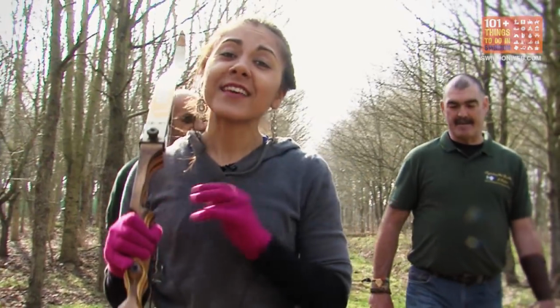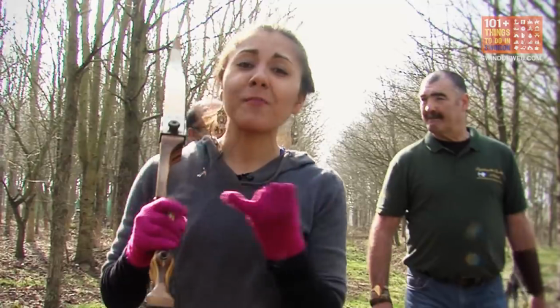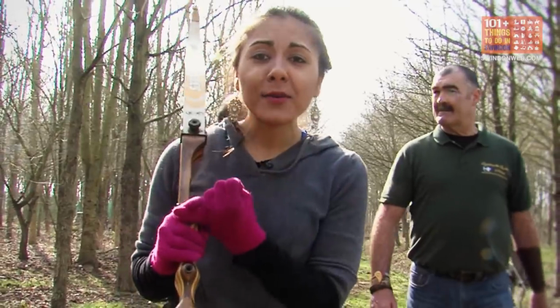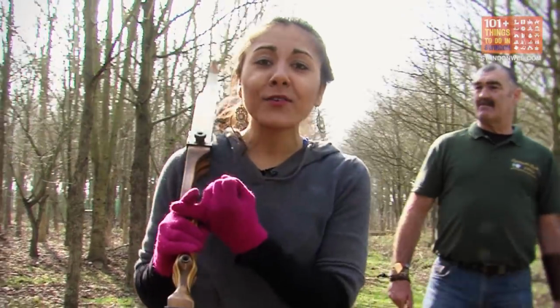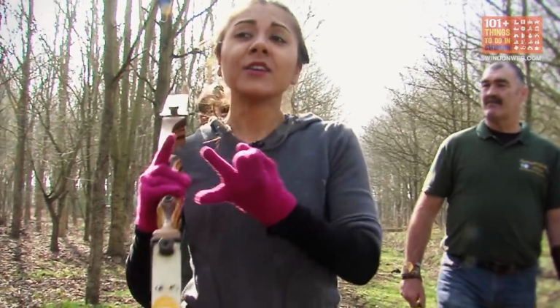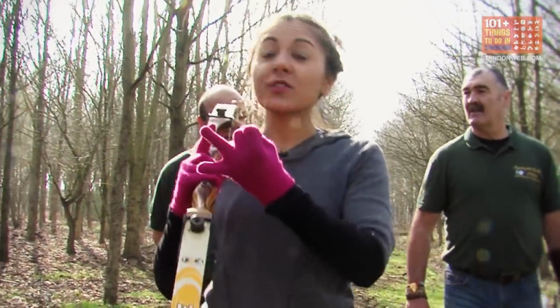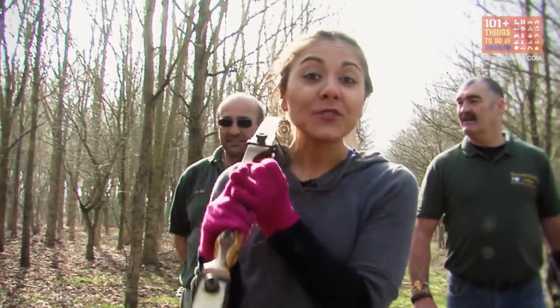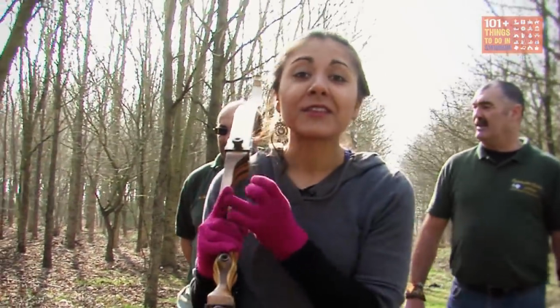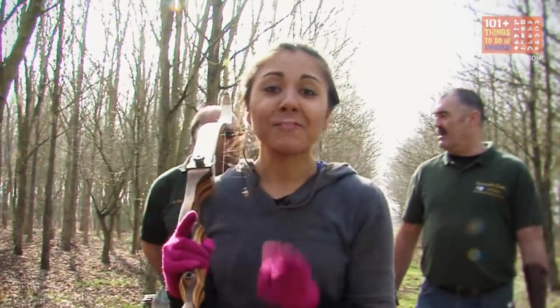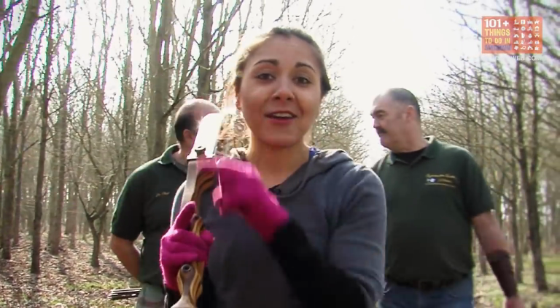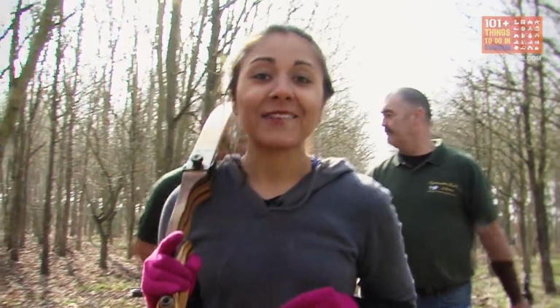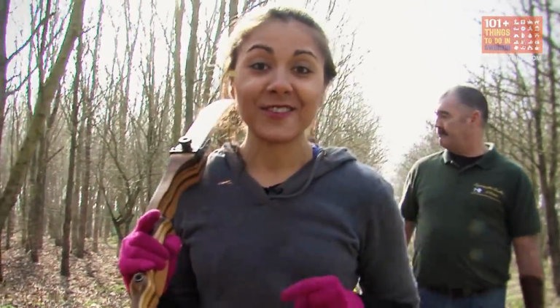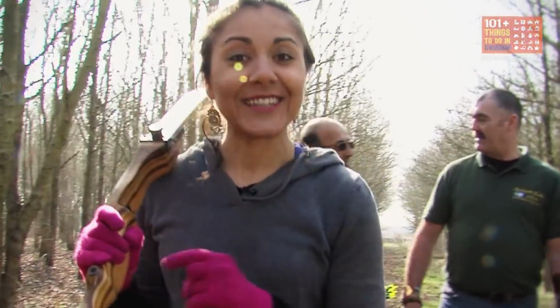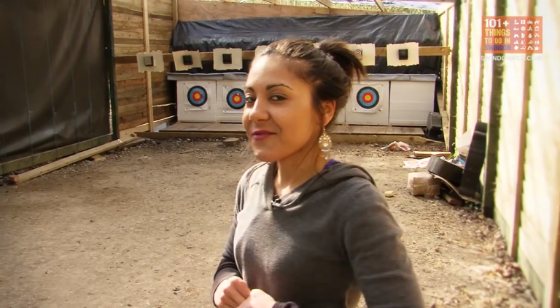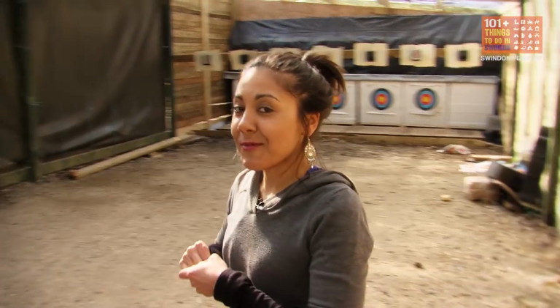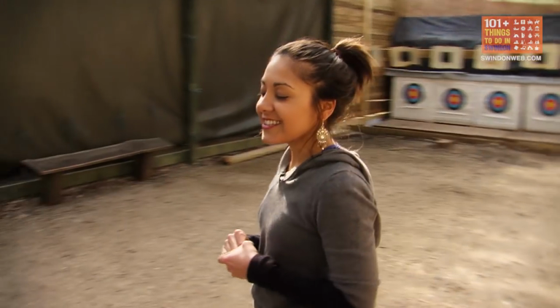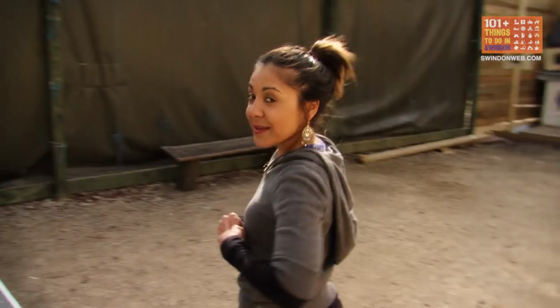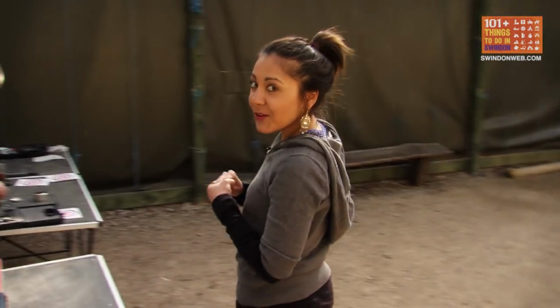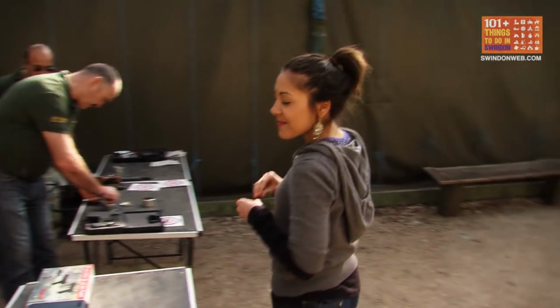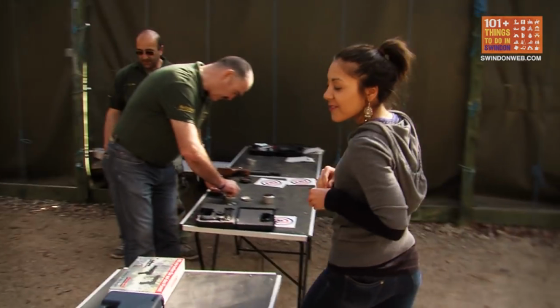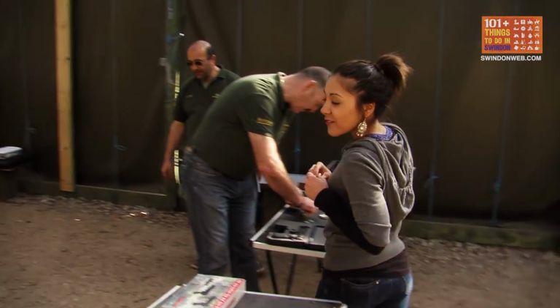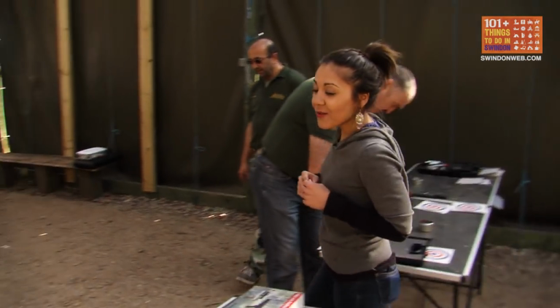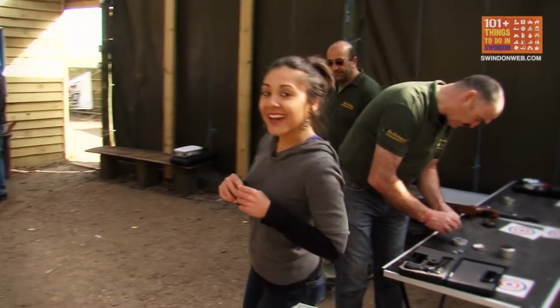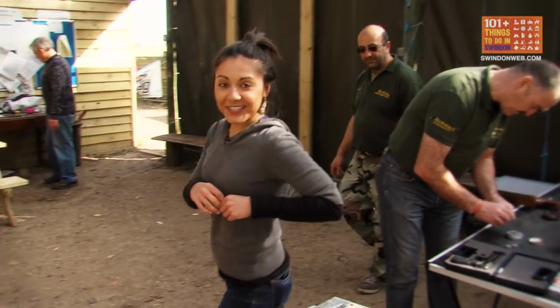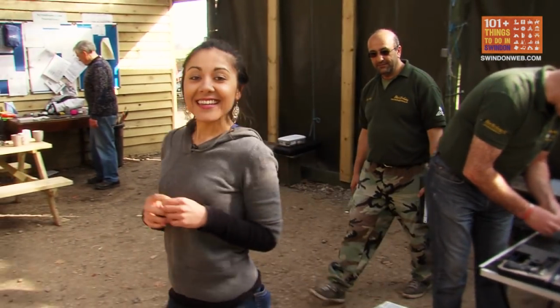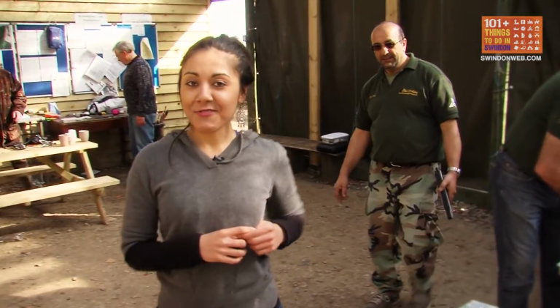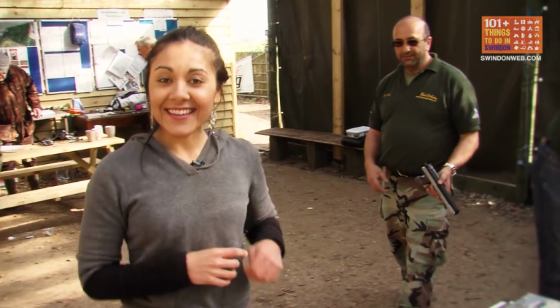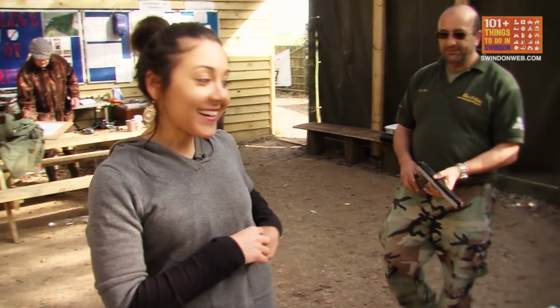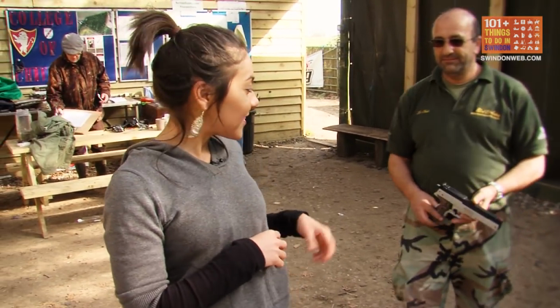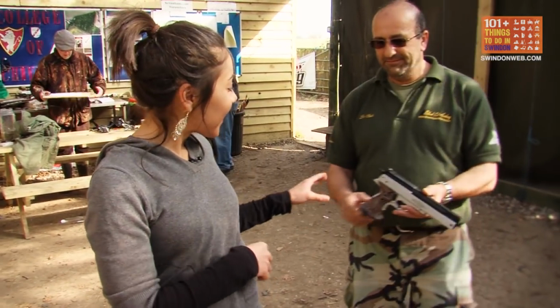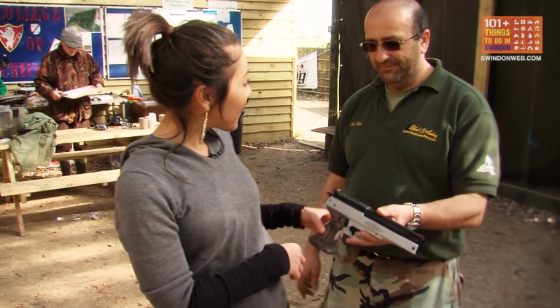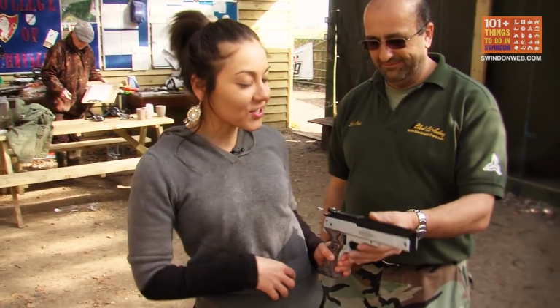They've also got barbecues, and you can also do shooting, so we're gonna go now and have a go at some shooting. From Robin Hood to James Bond, I'm now gonna have a go at shooting. Daniel Craig, eat your heart out. Thank you very much.